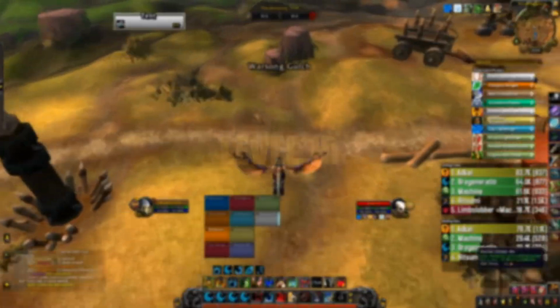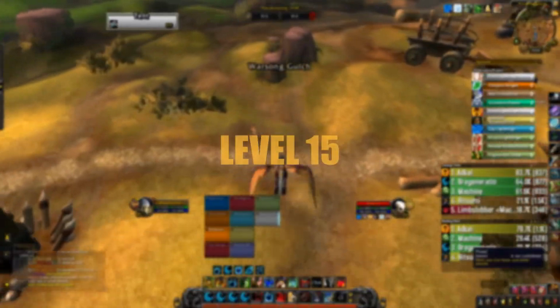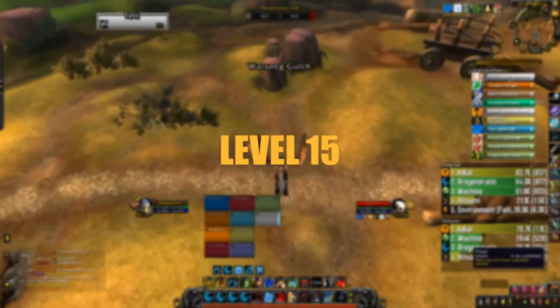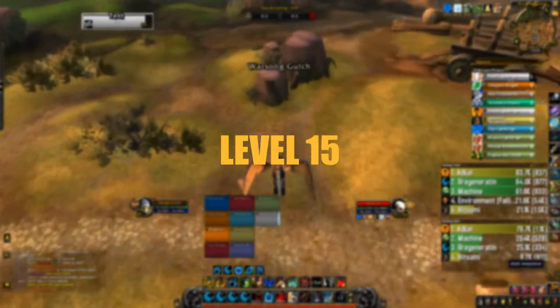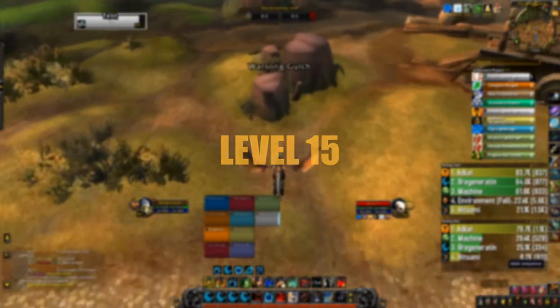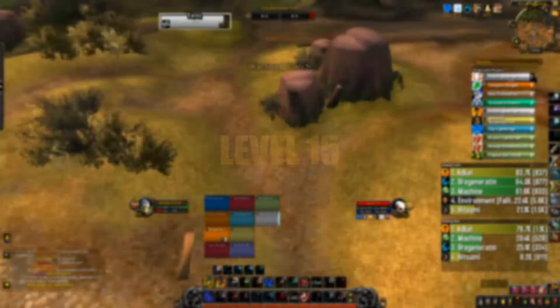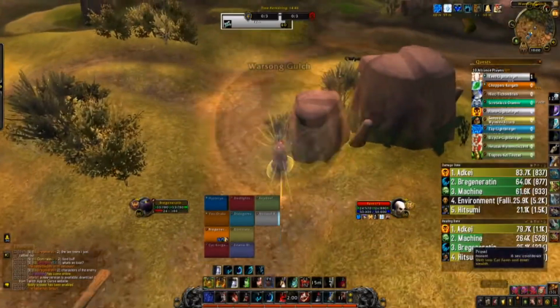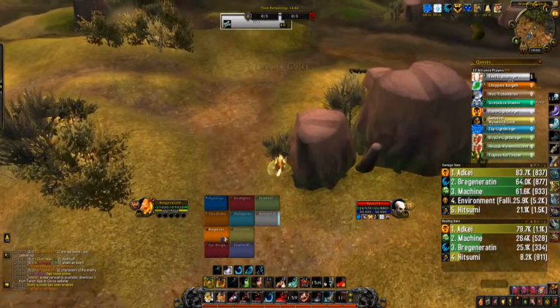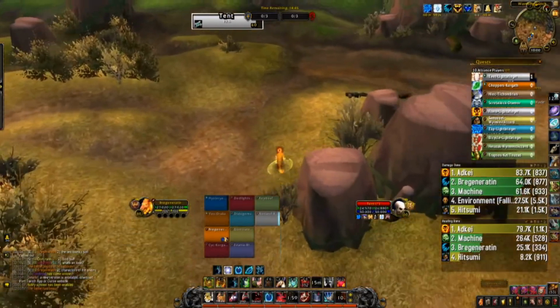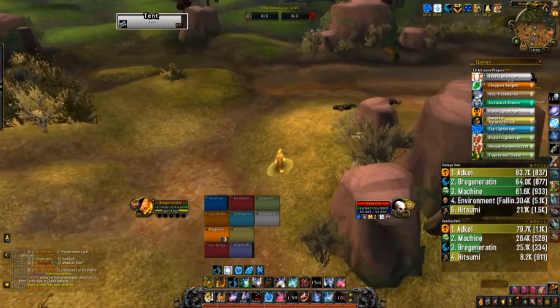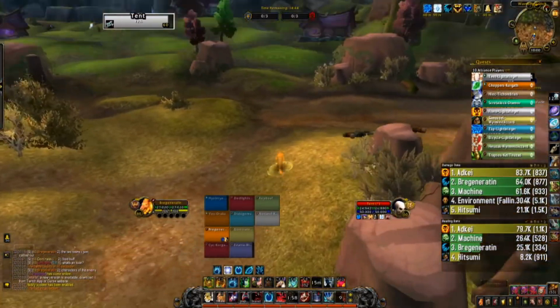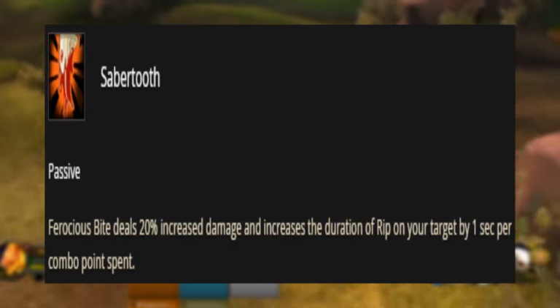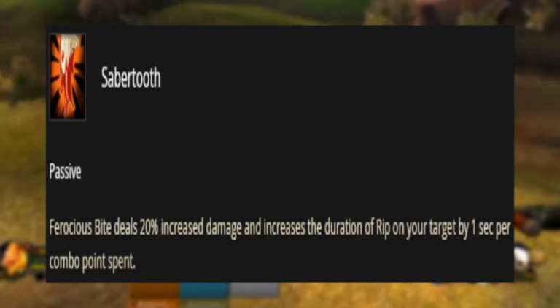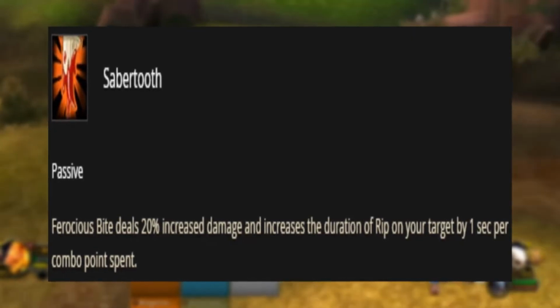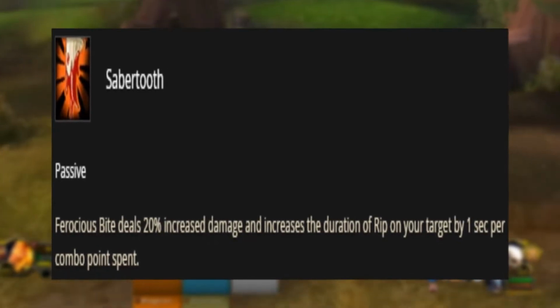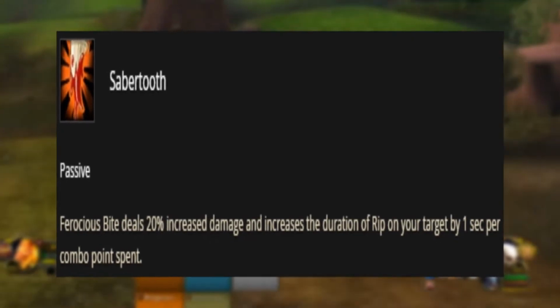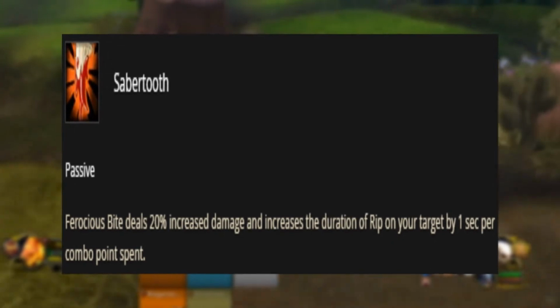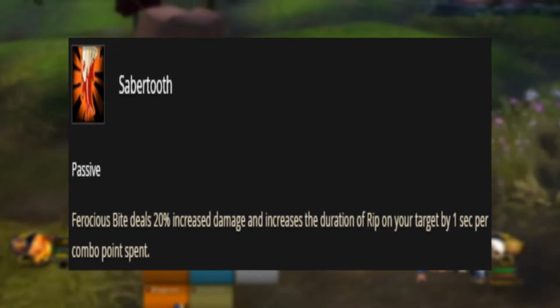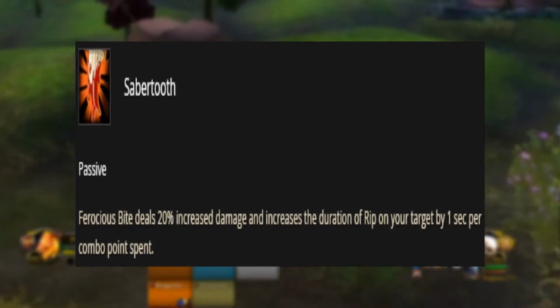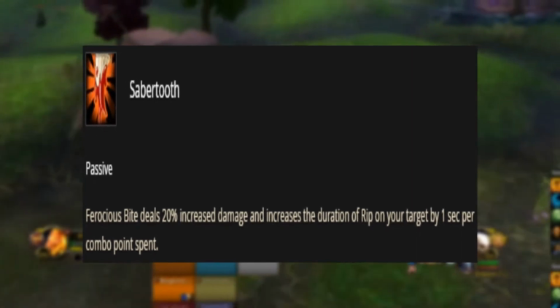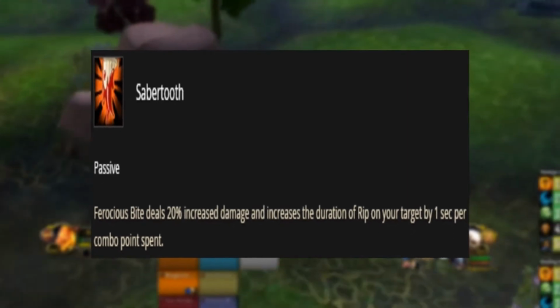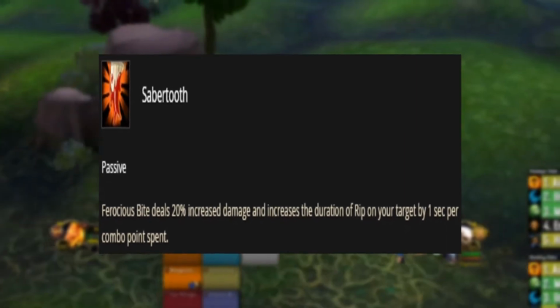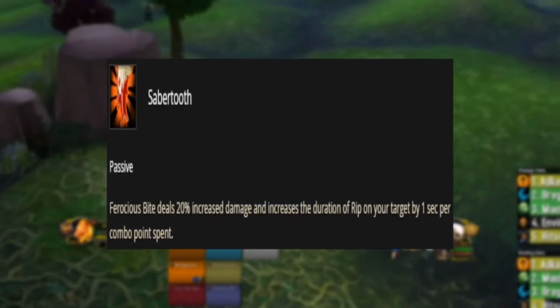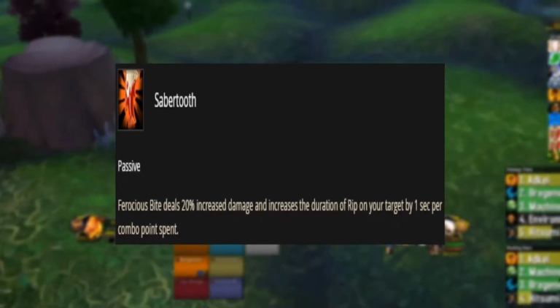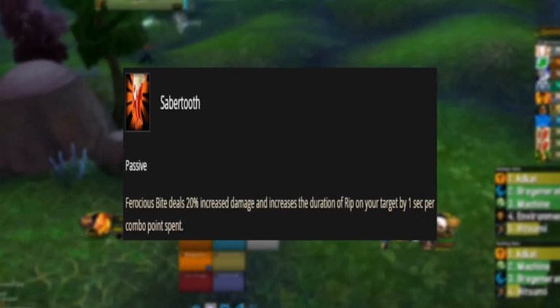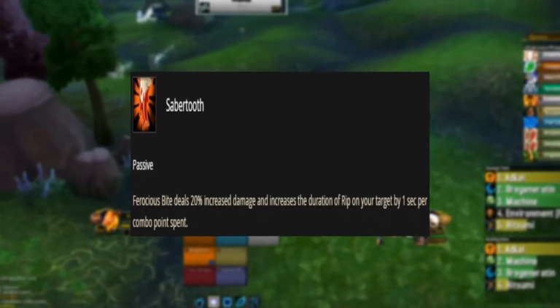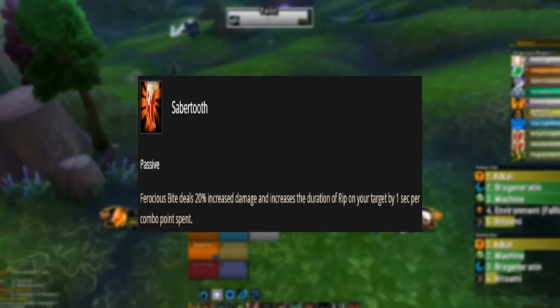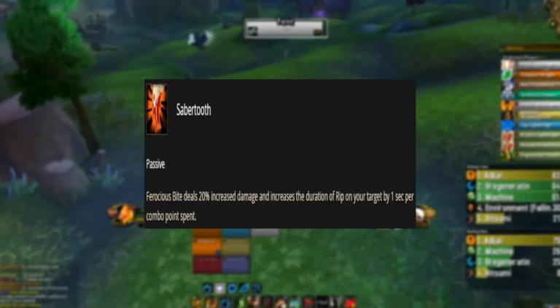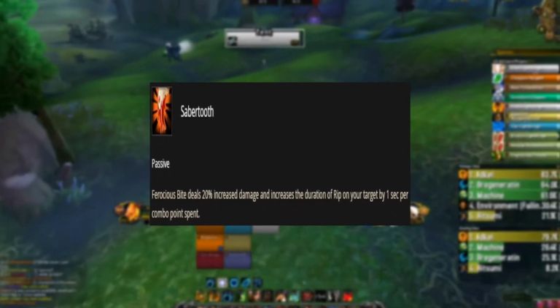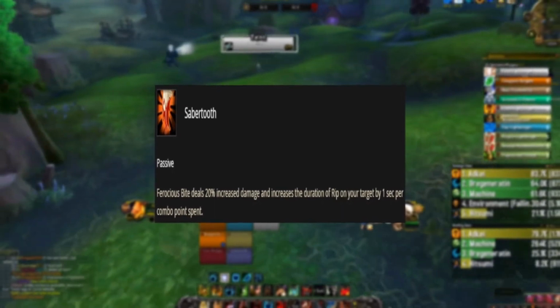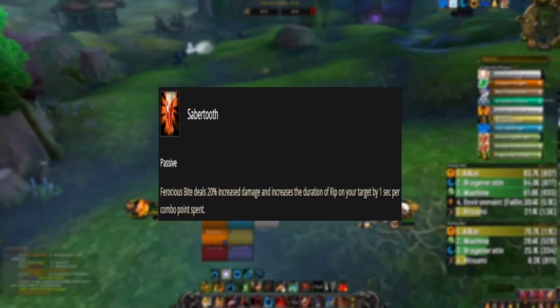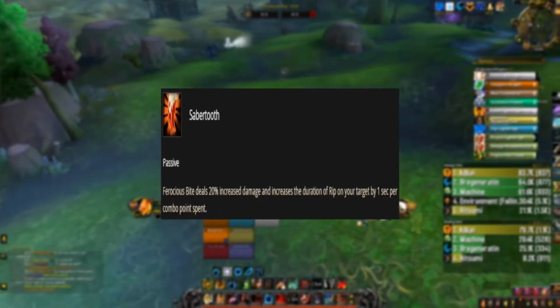Level 15 Talent. In this tier, we would be choosing Sabertooth, as it provides 20% increased damage to Ferocious Bite, making one of your most frequent combo point spenders extremely powerful.